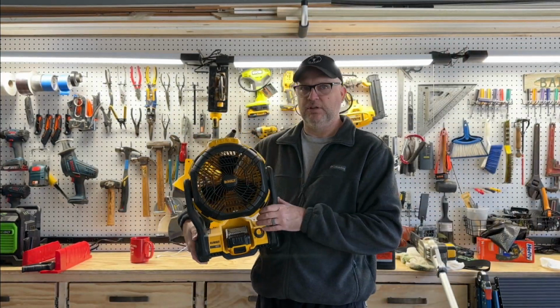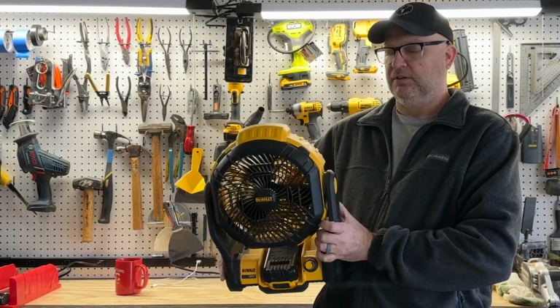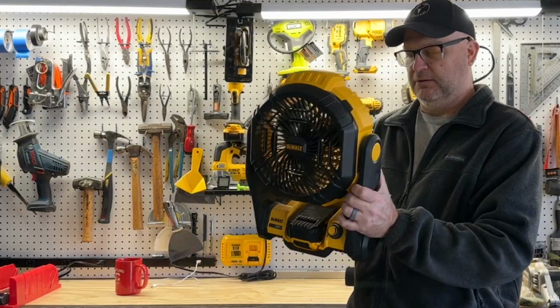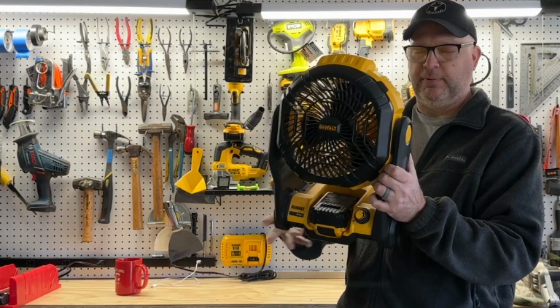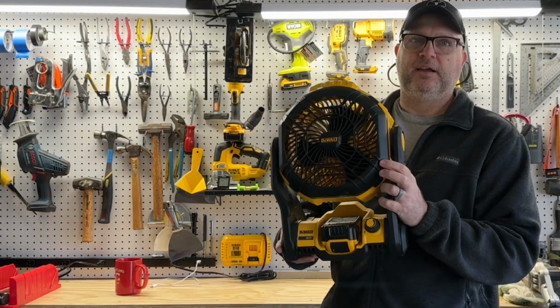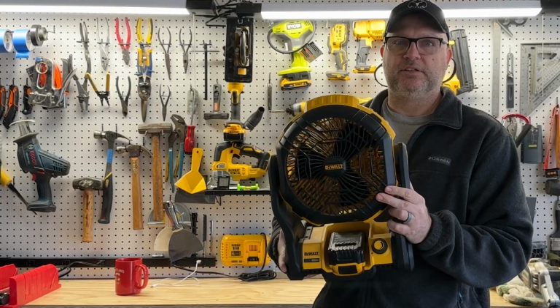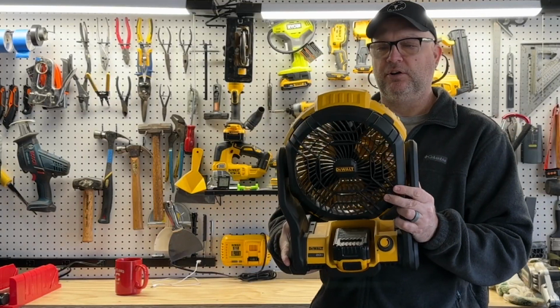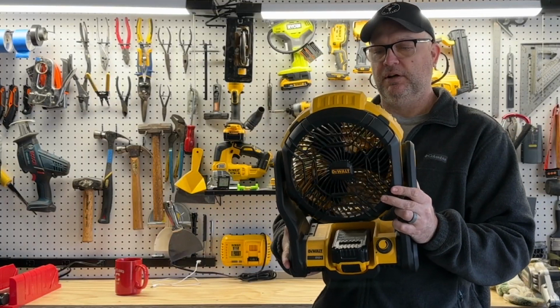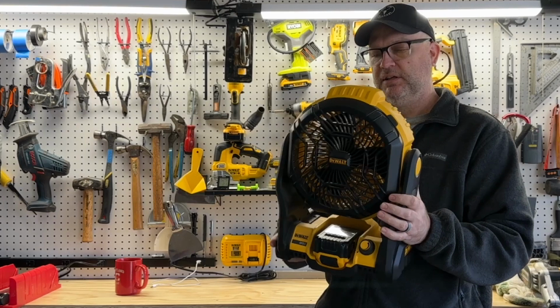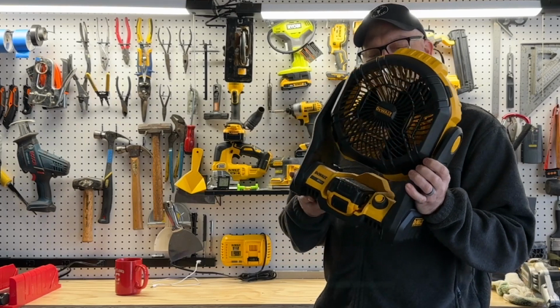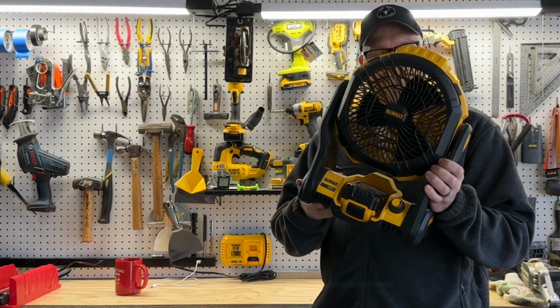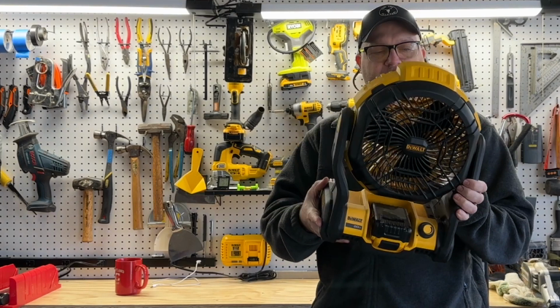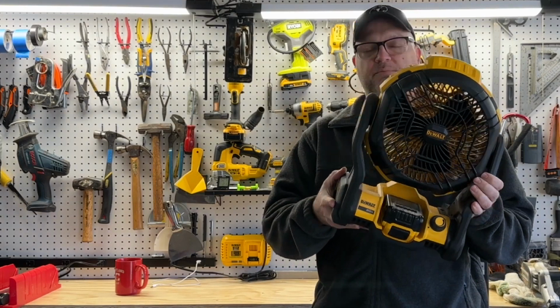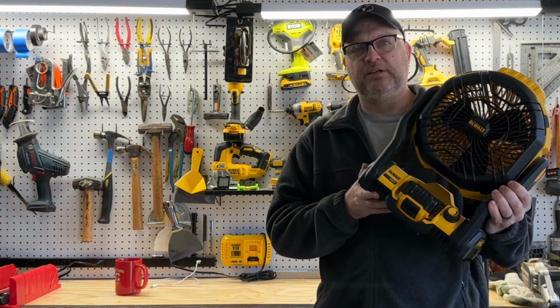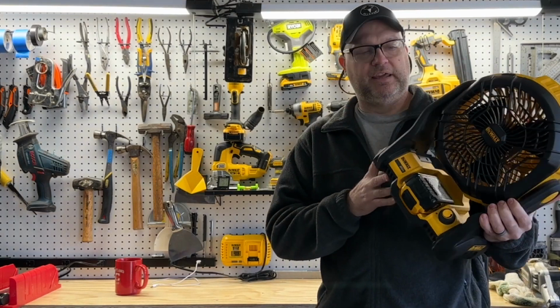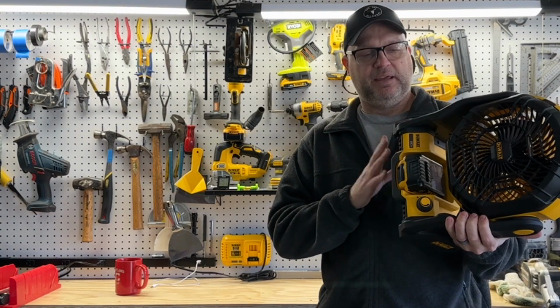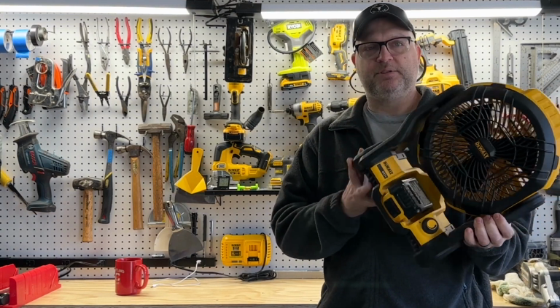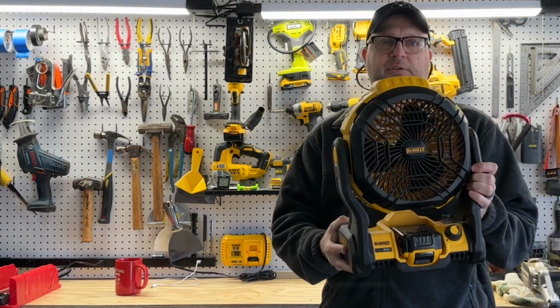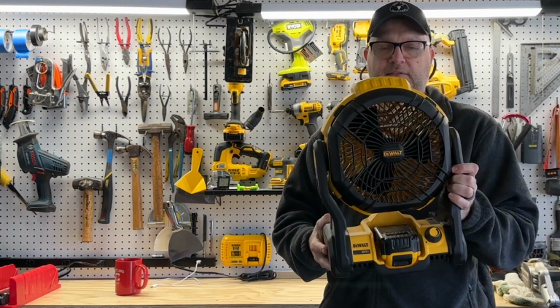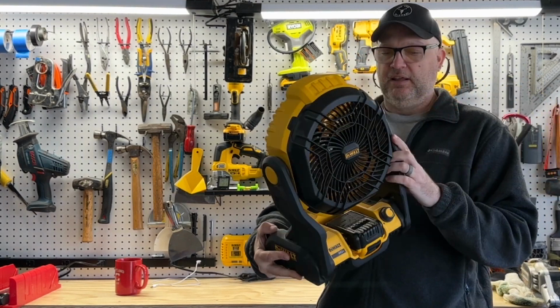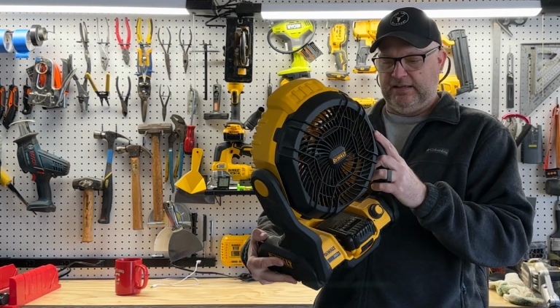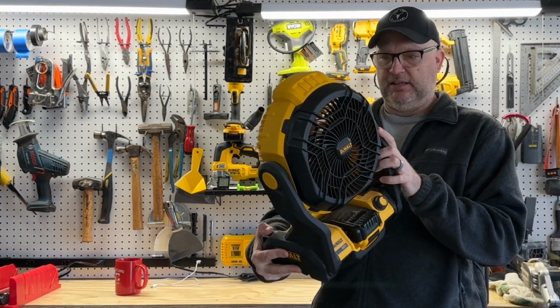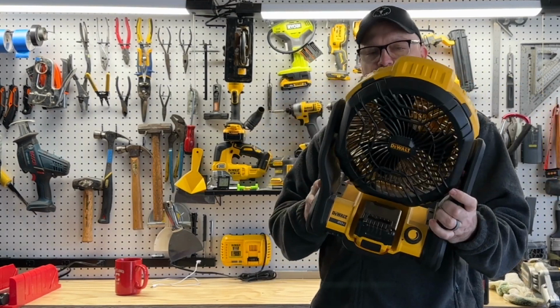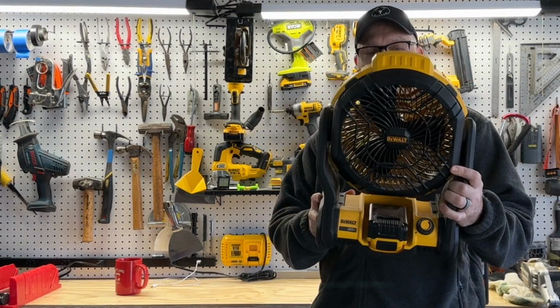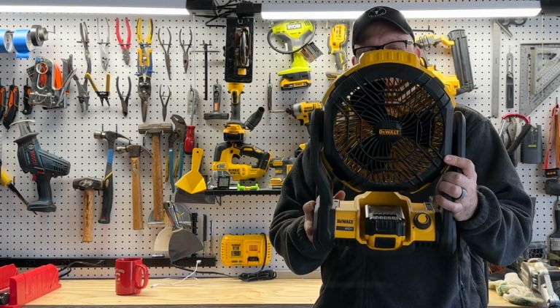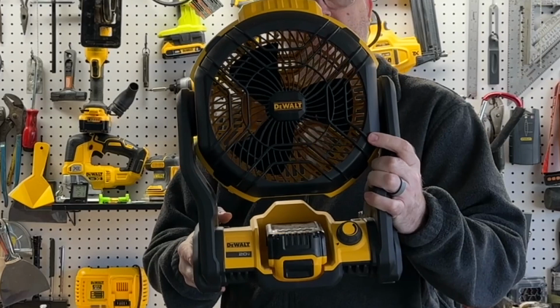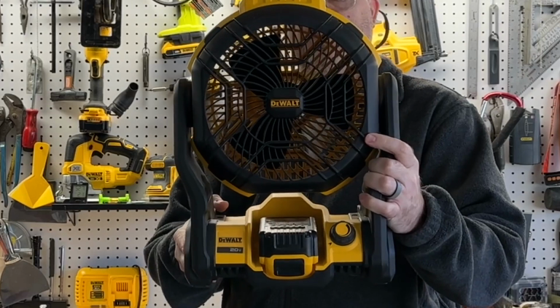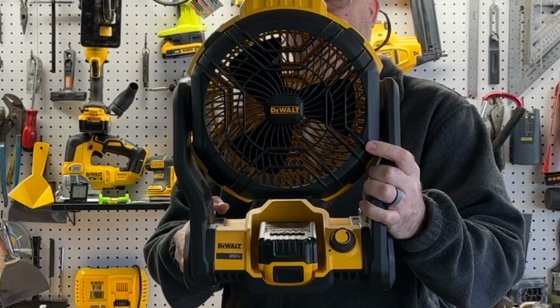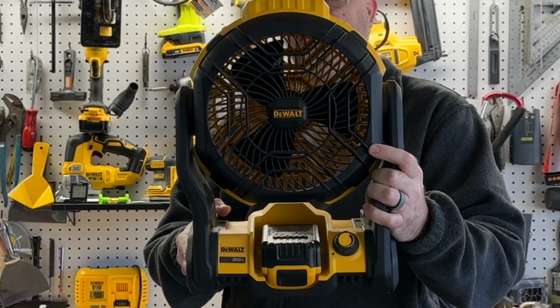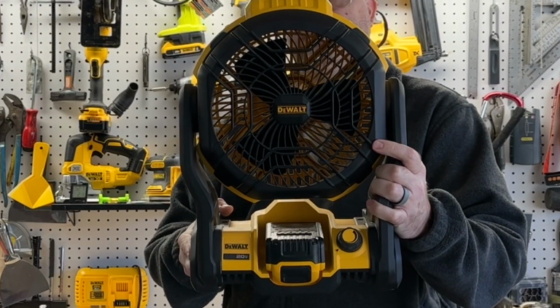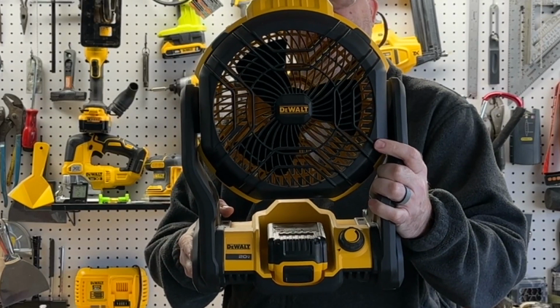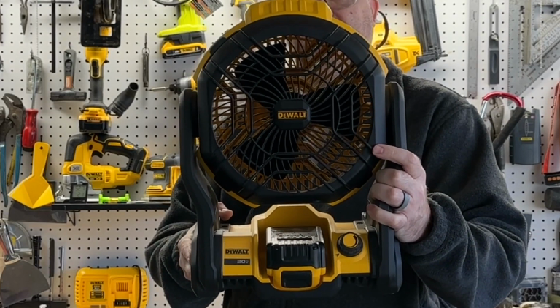It runs all day — the bigger the battery, obviously the longer it runs. I use it mostly for camping and absolutely love it. That is the DeWalt 20 volt job site fan.